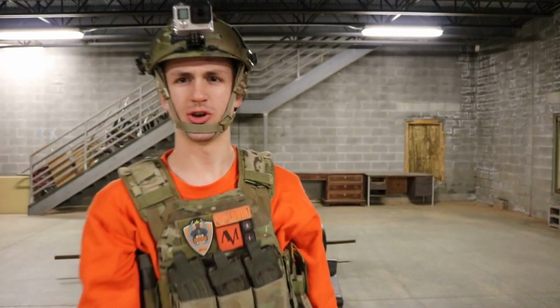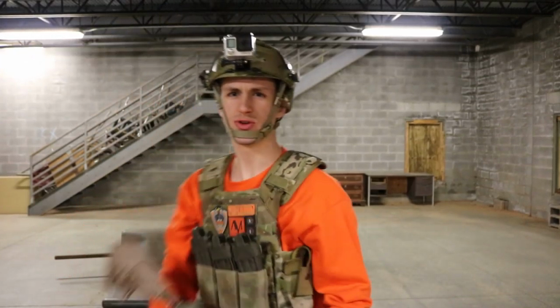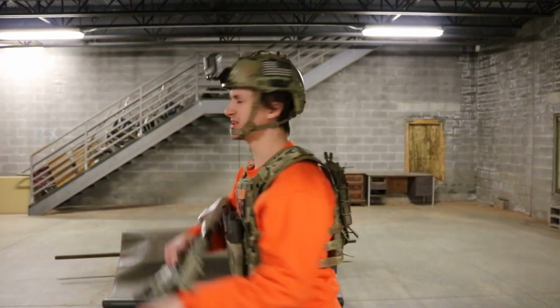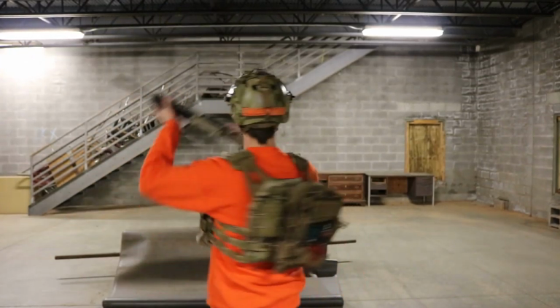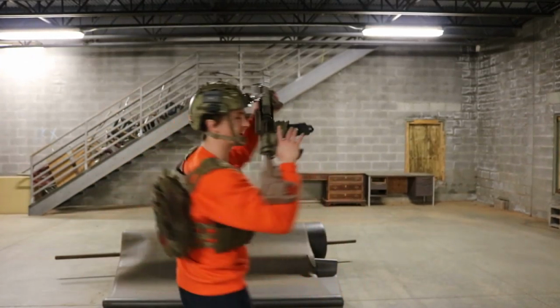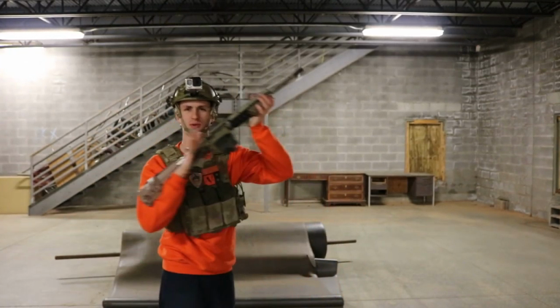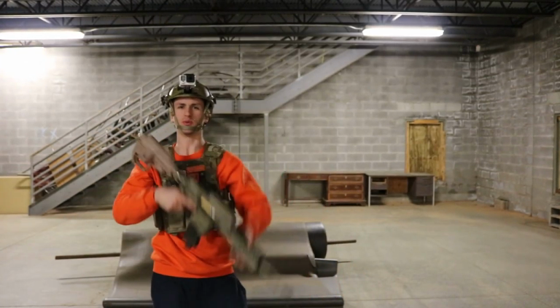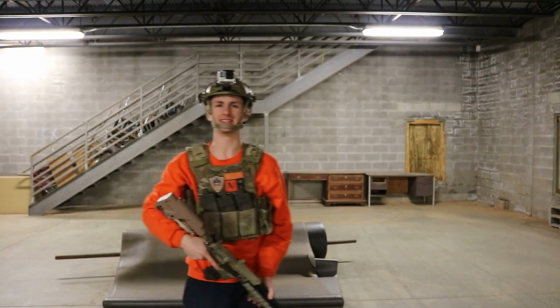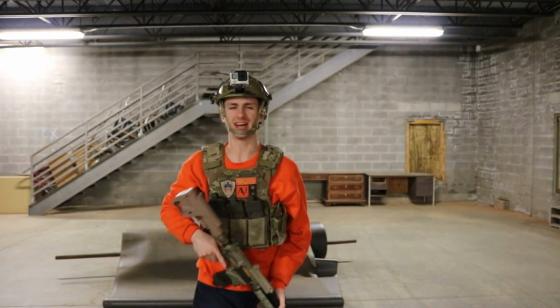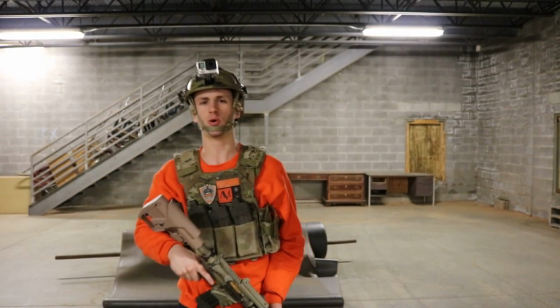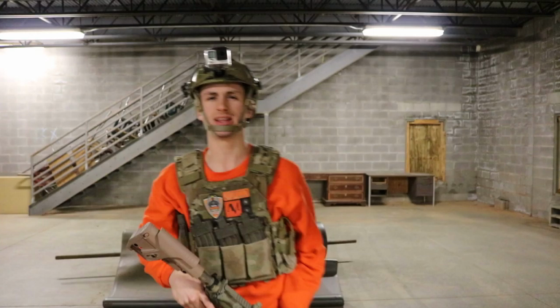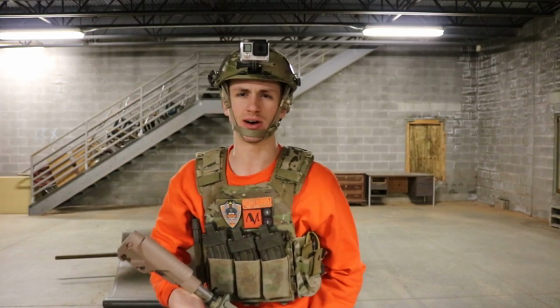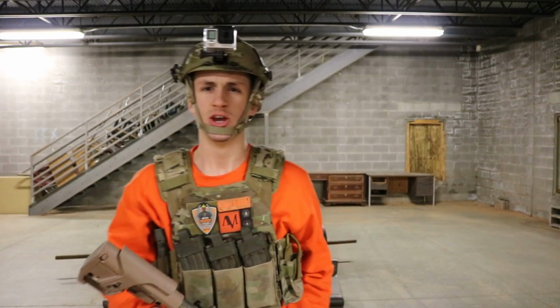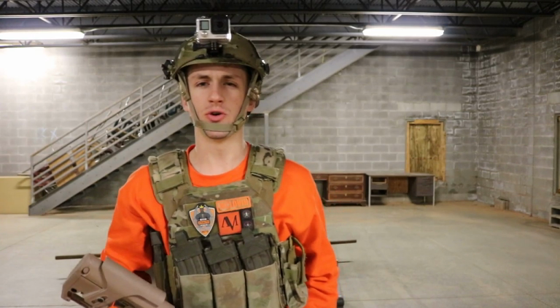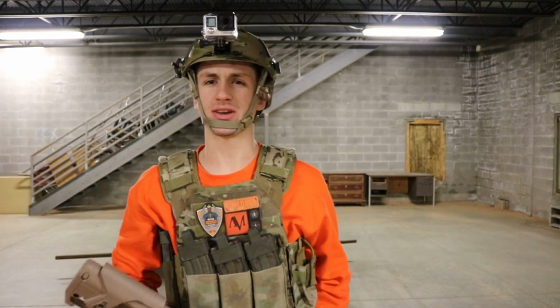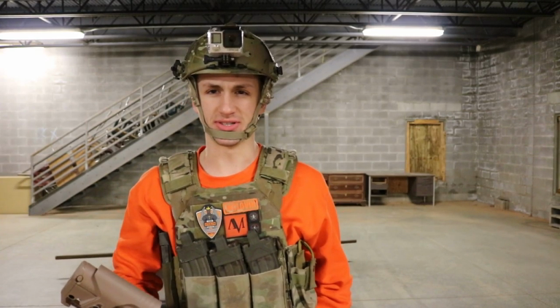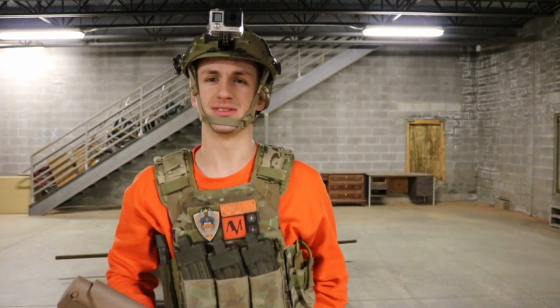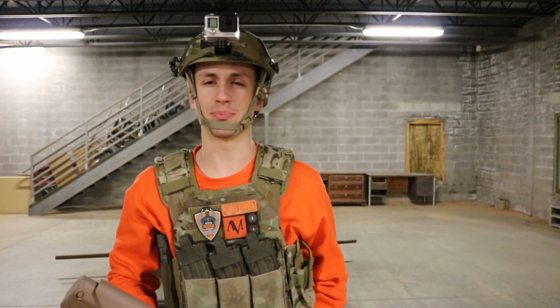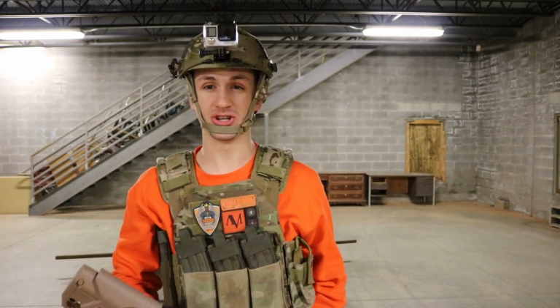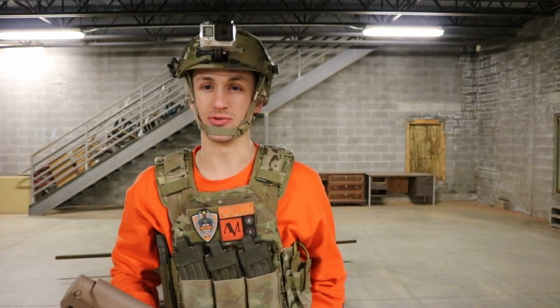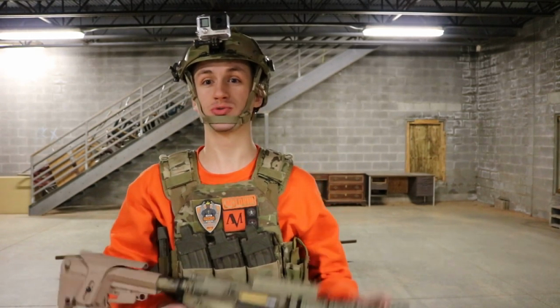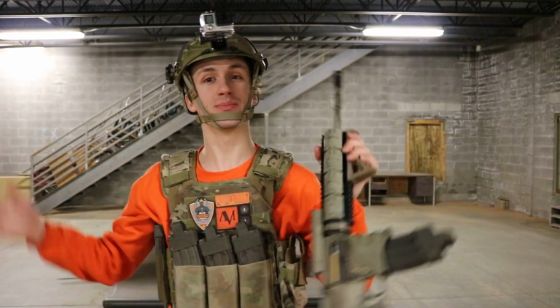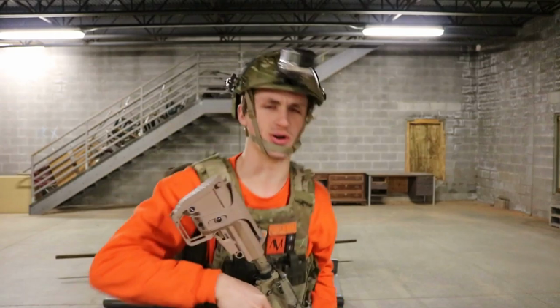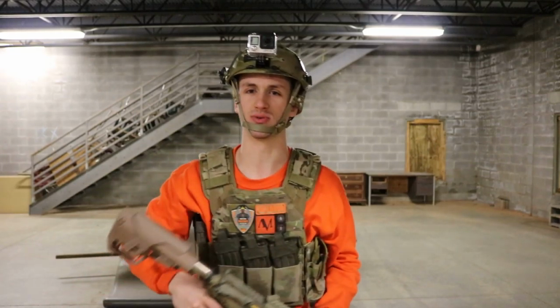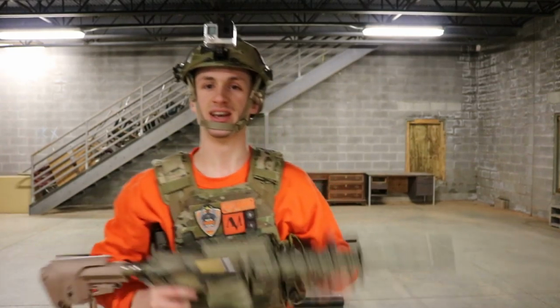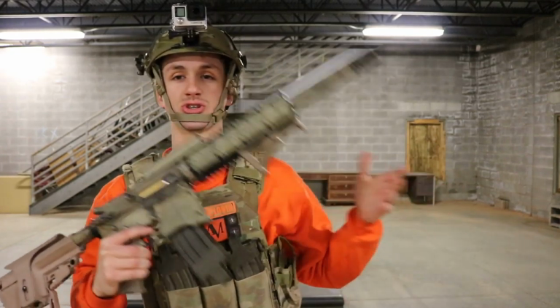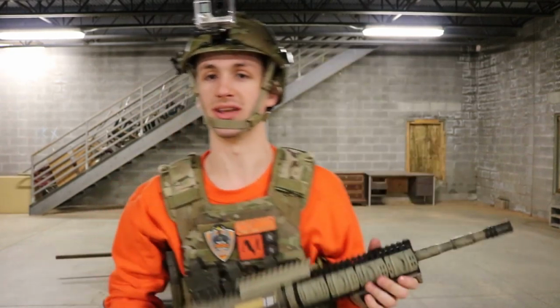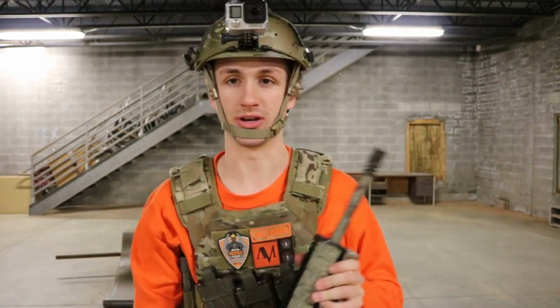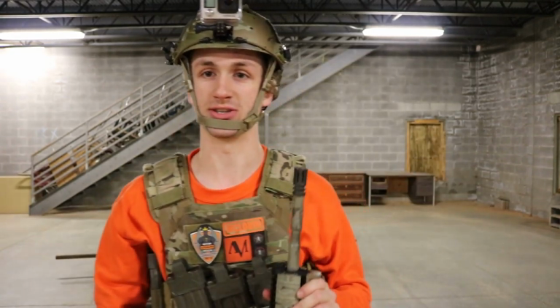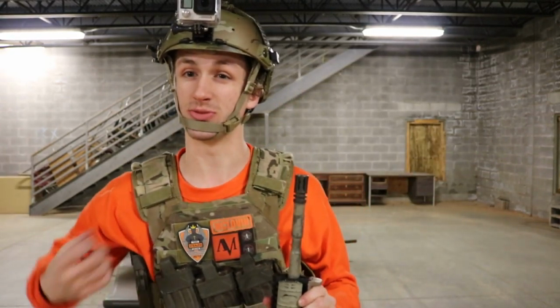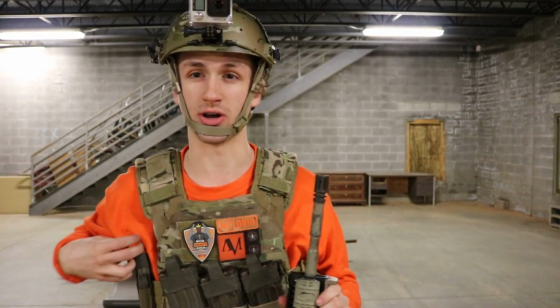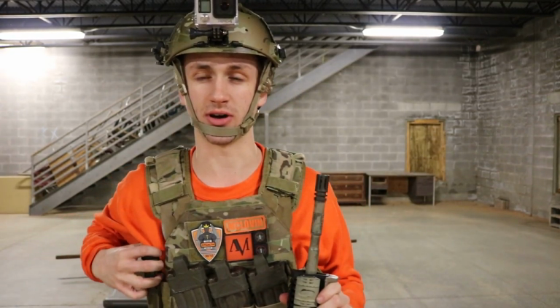Yo, yo, yo, what's up guys? It's Alec Mac 111 and today I'm gonna go over my loadout for American Milsim's Operation Iron Horse, which I am currently in. I'm currently in the building, so I'm gonna go over my loadout real quick for you guys.